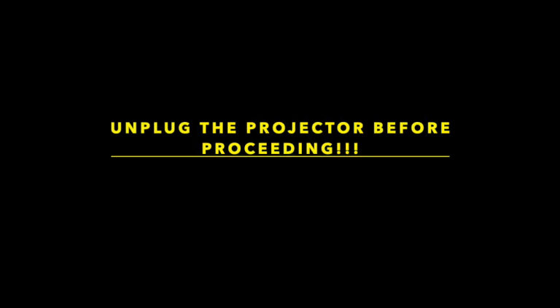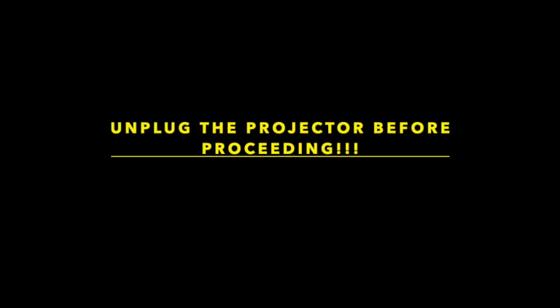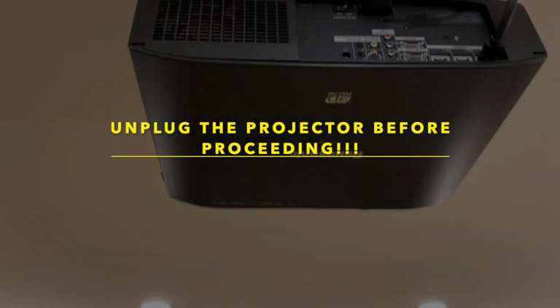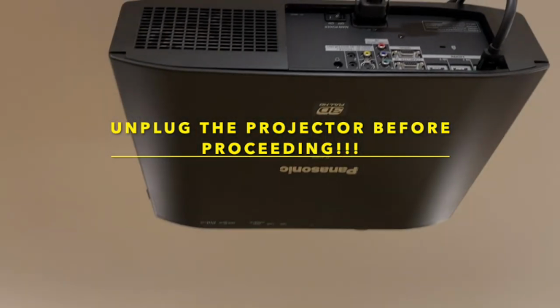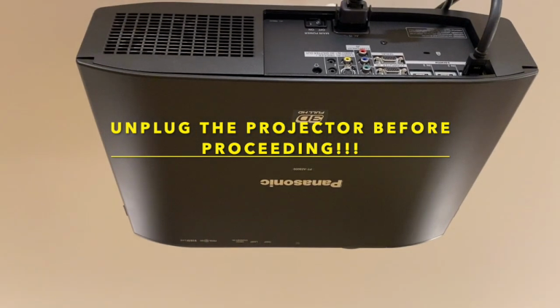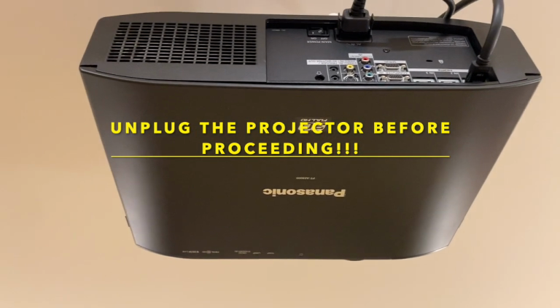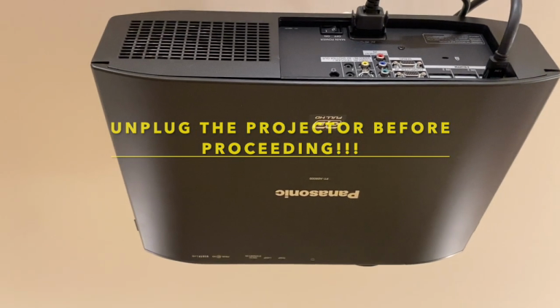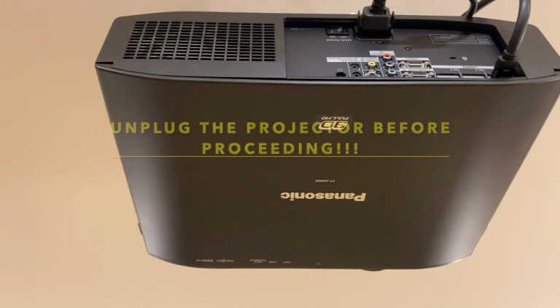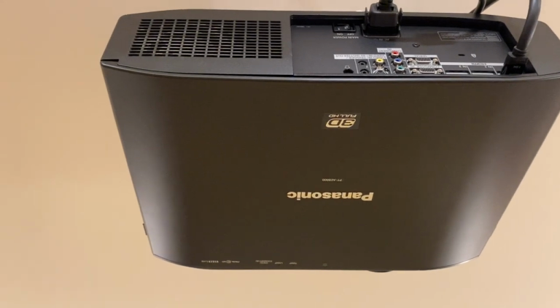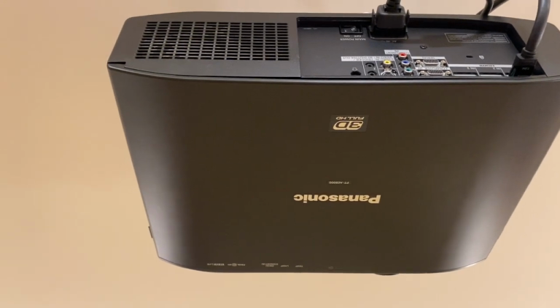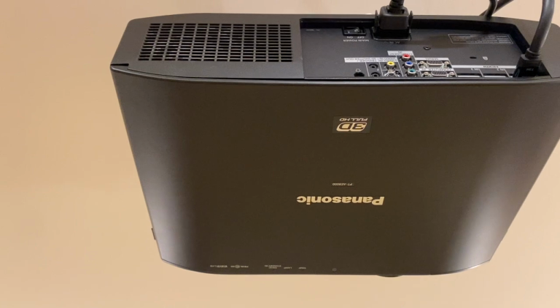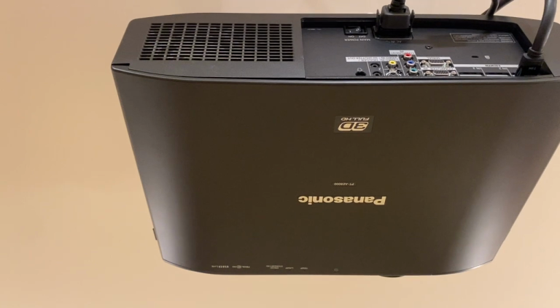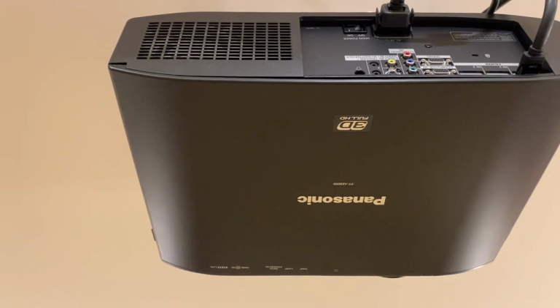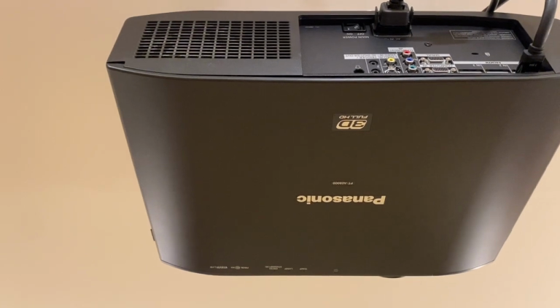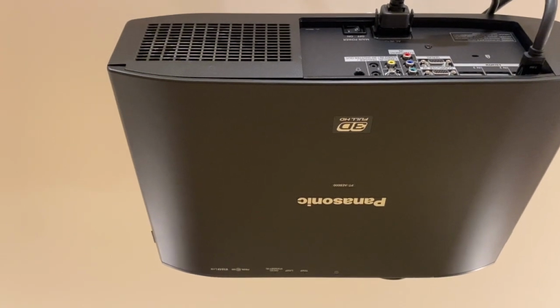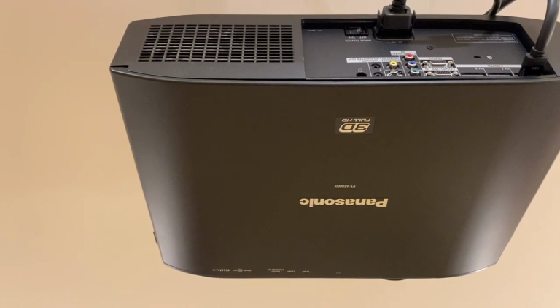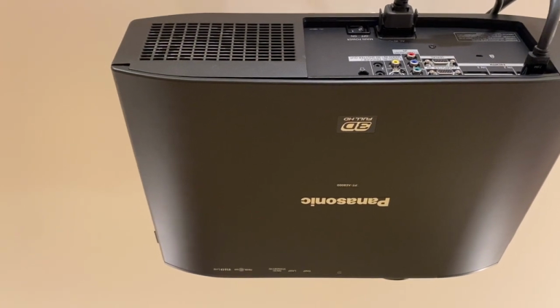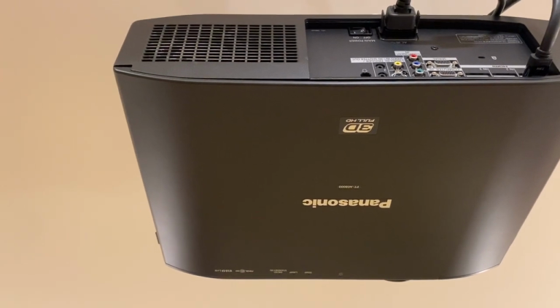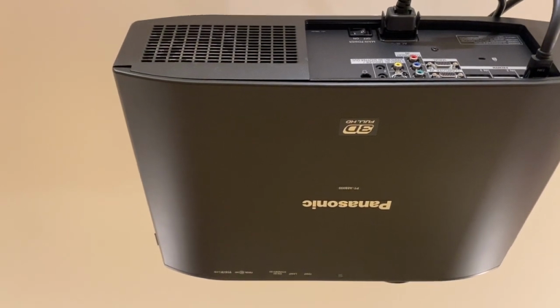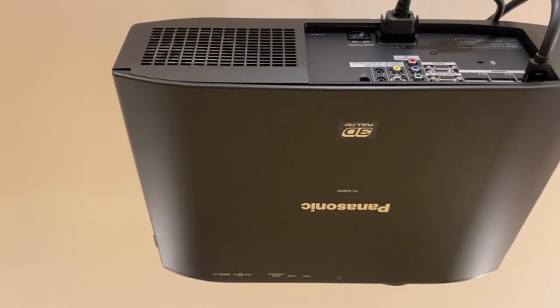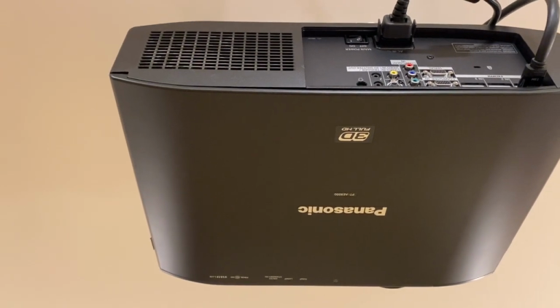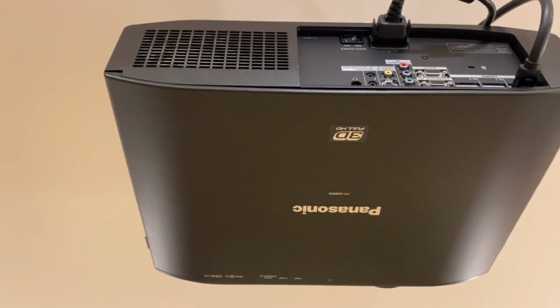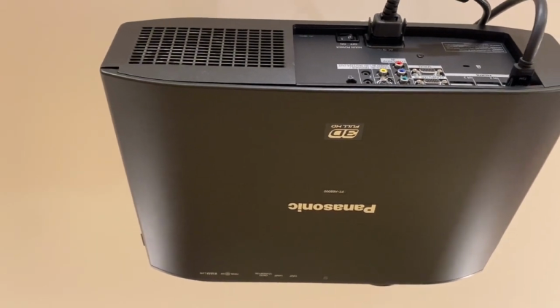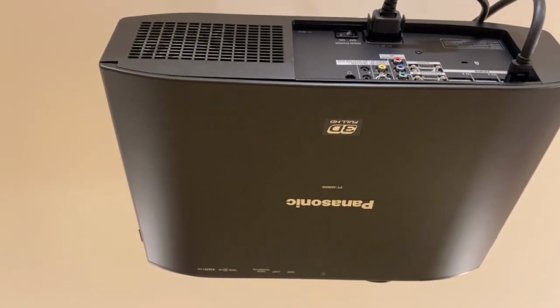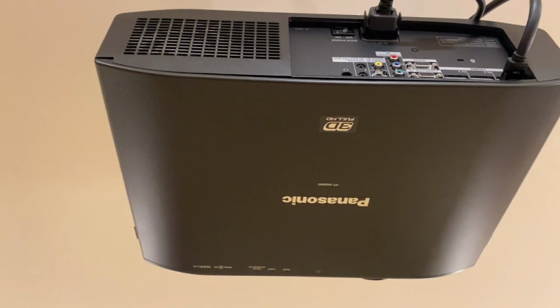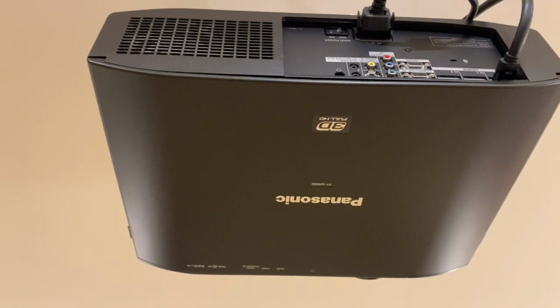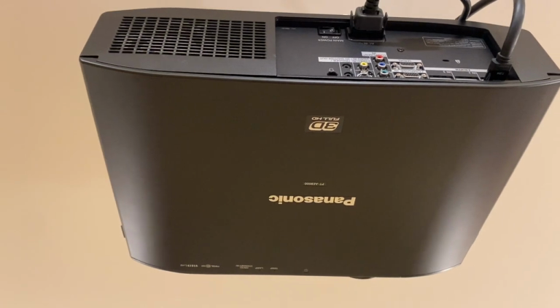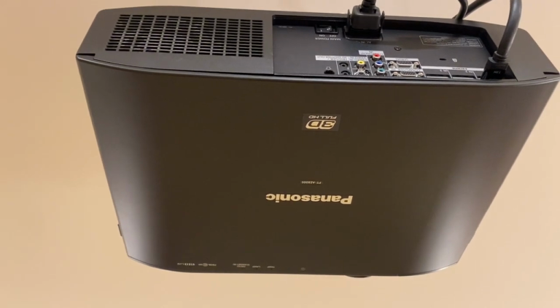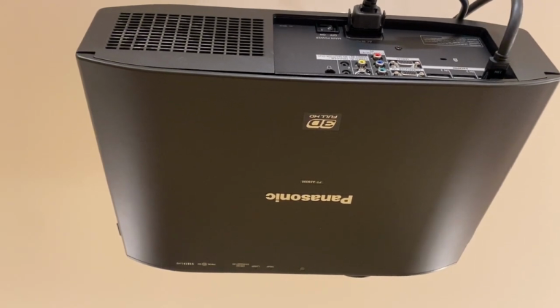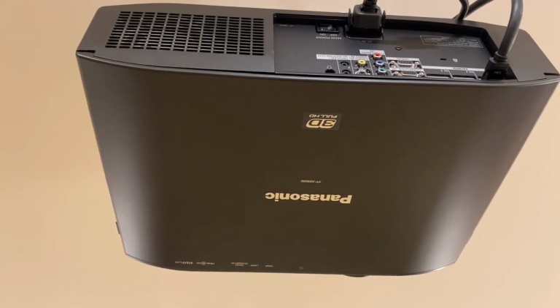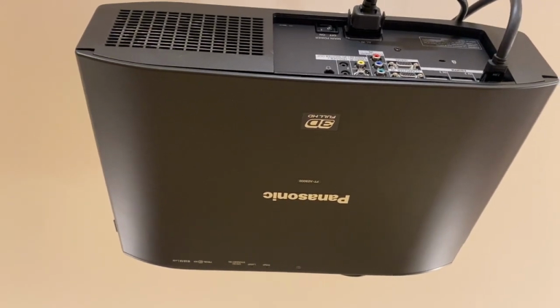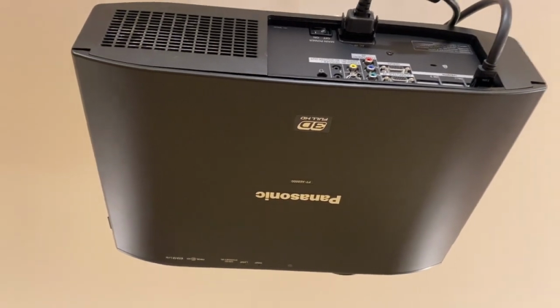This is a ceiling-hung Panasonic PT AE8000 projector, and it needs to have its lamp replaced.